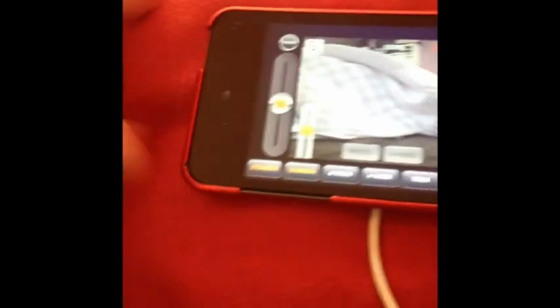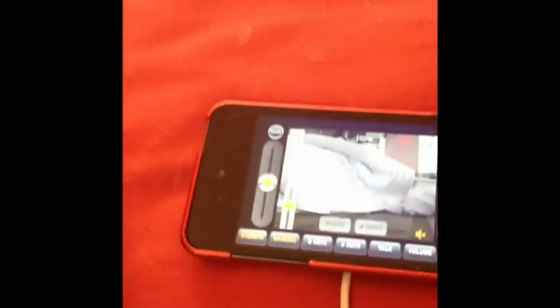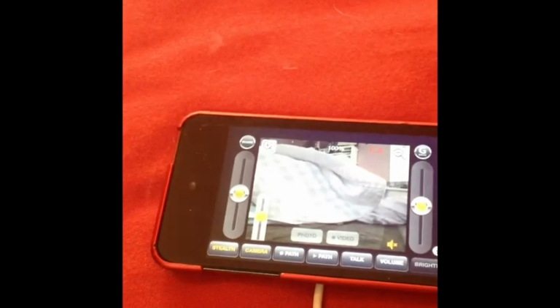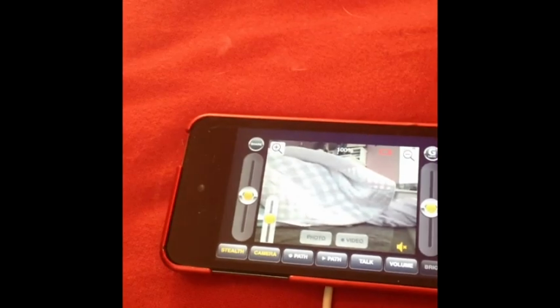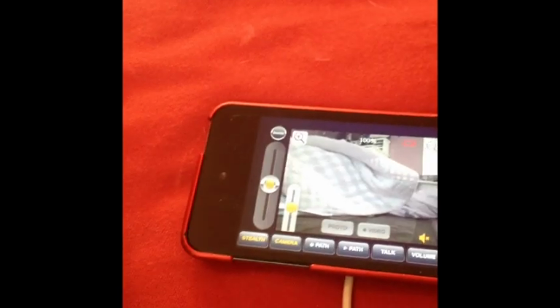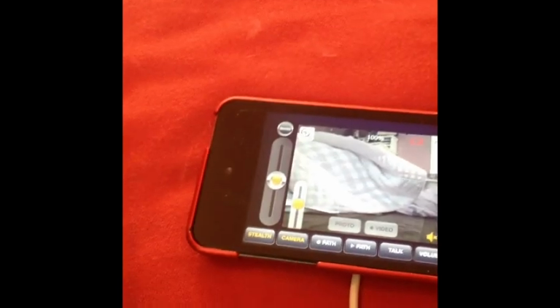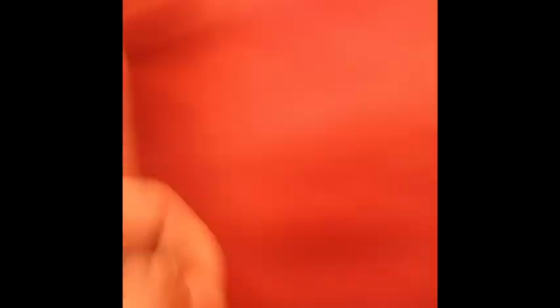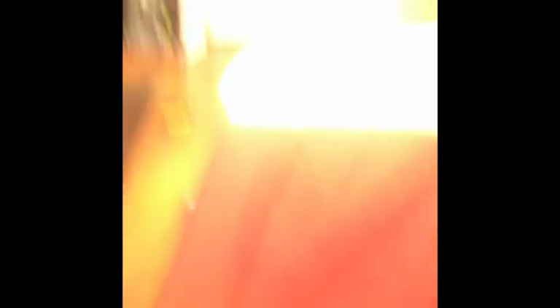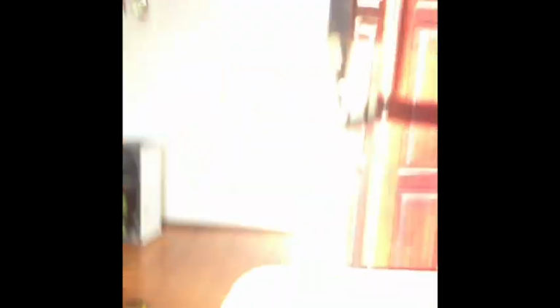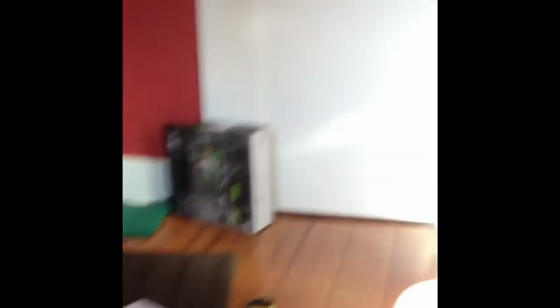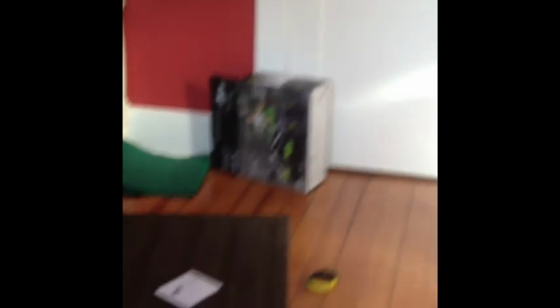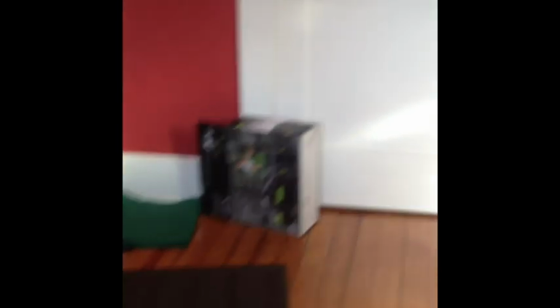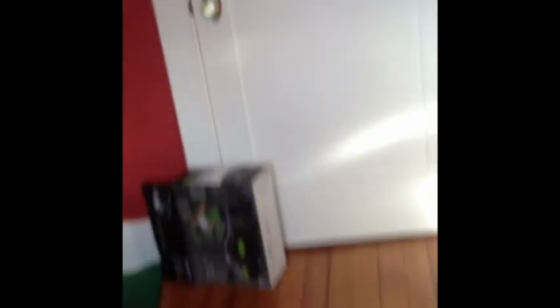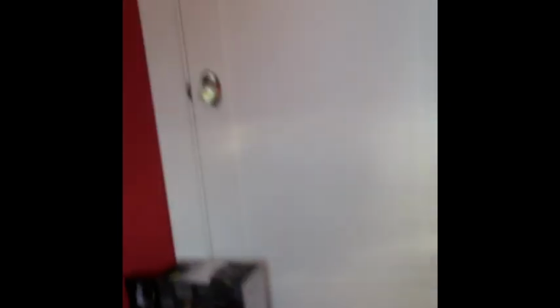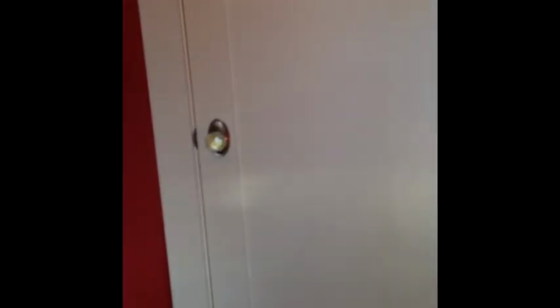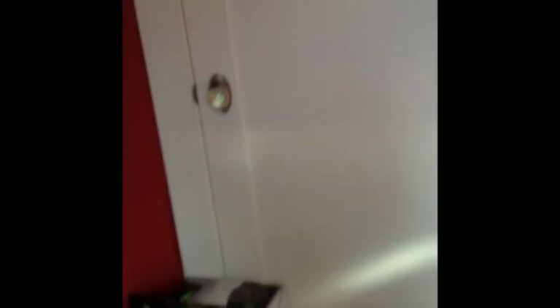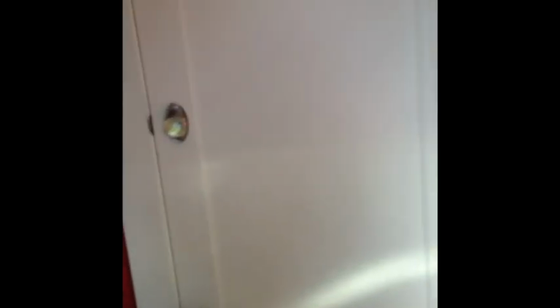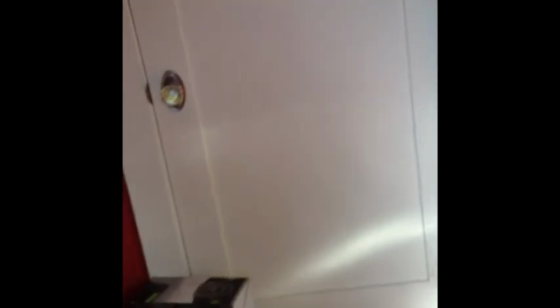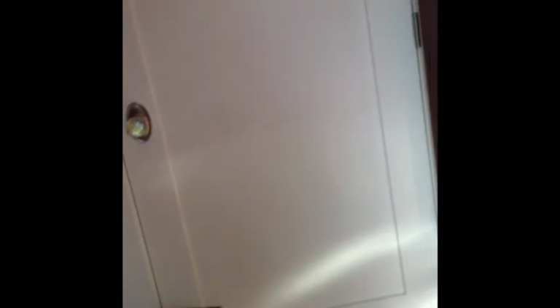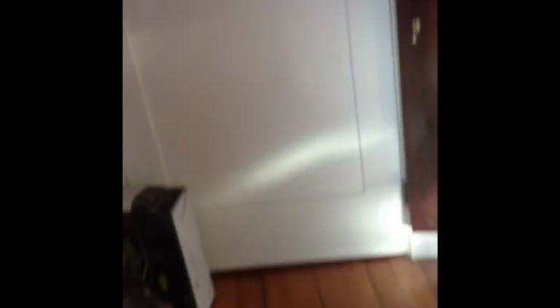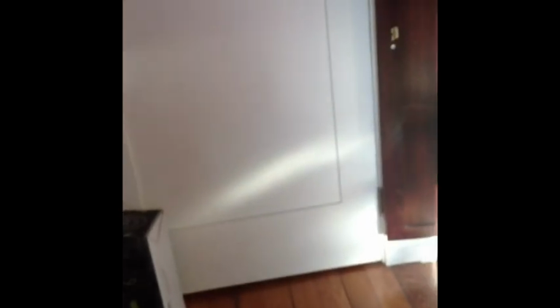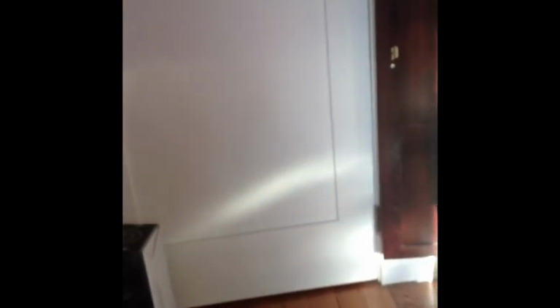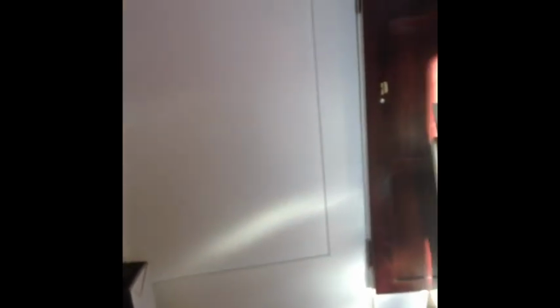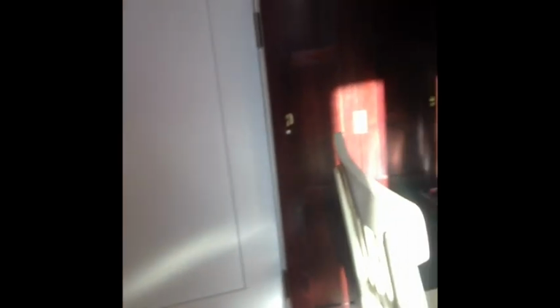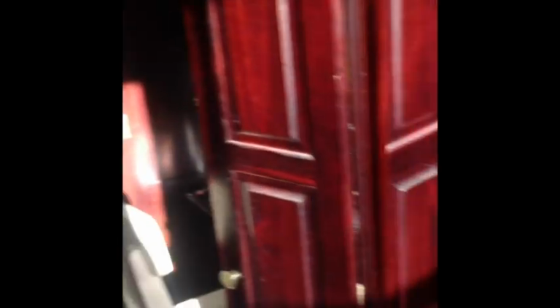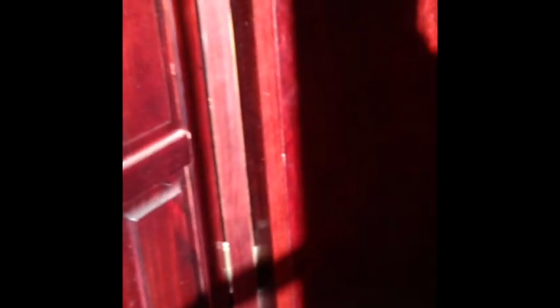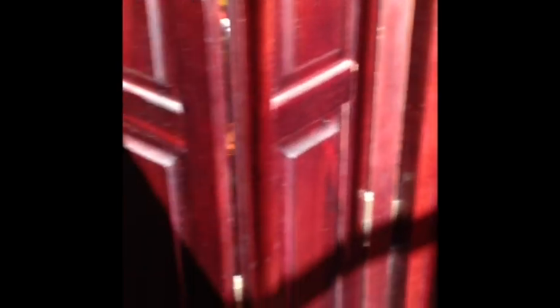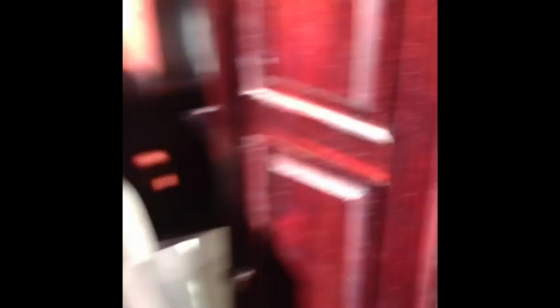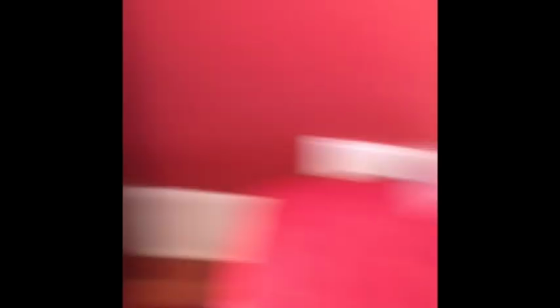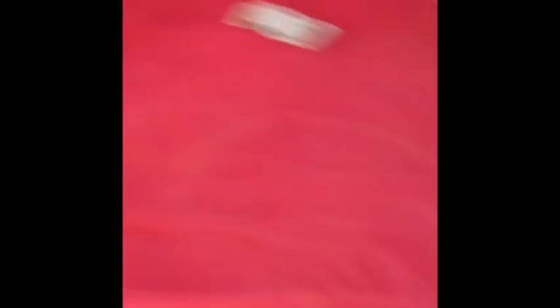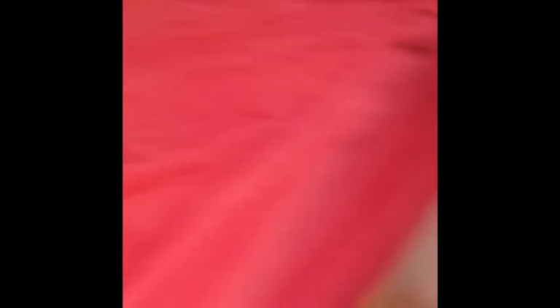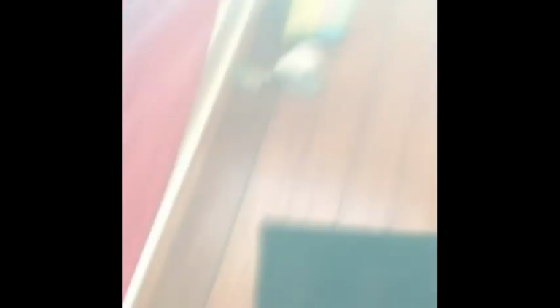It says it can go through walls. I went through this wall and I got about 20 feet out of it before it just went terrible. The box says 100 feet through walls, so that's obviously false advertising.